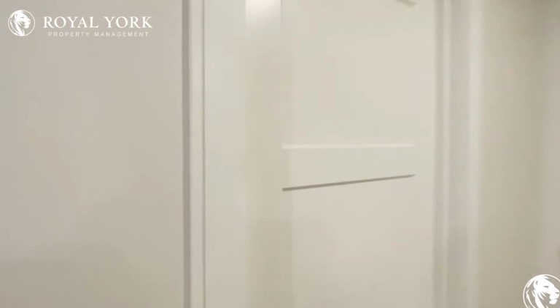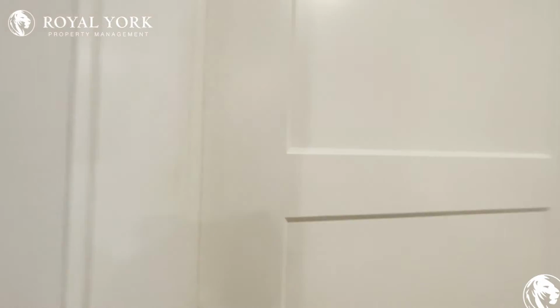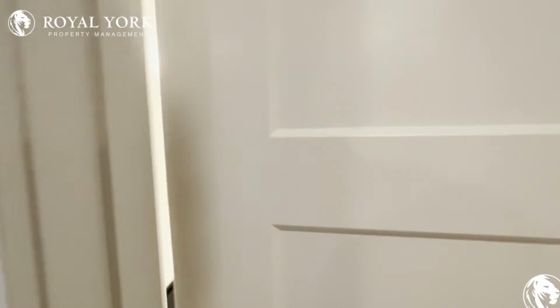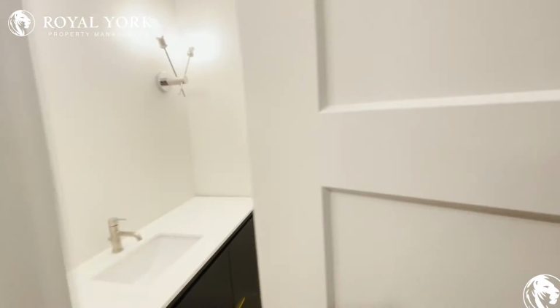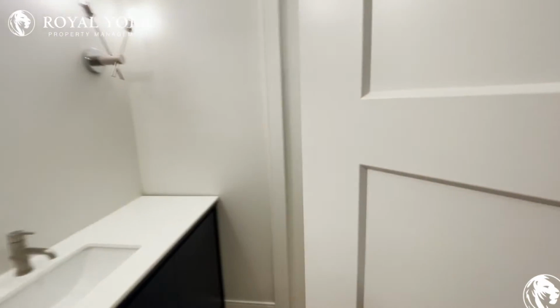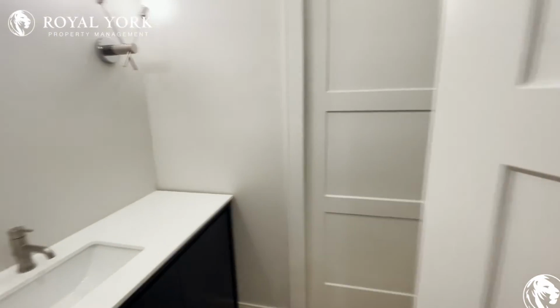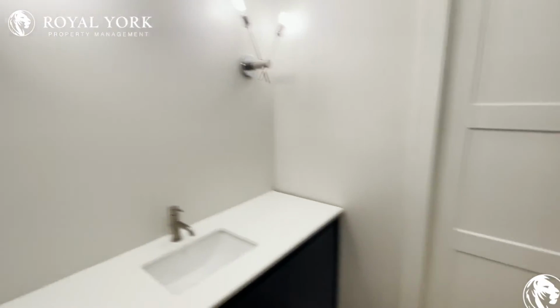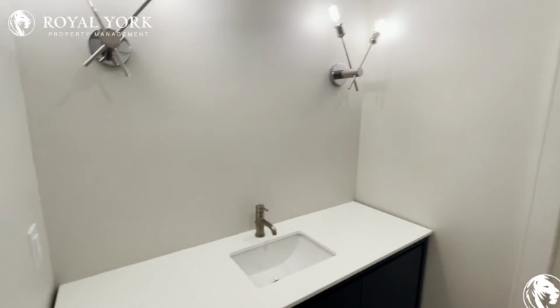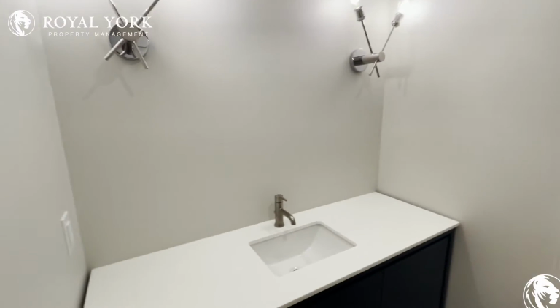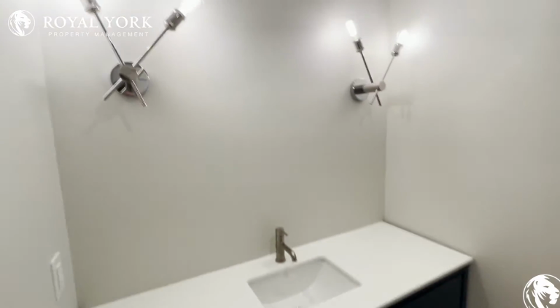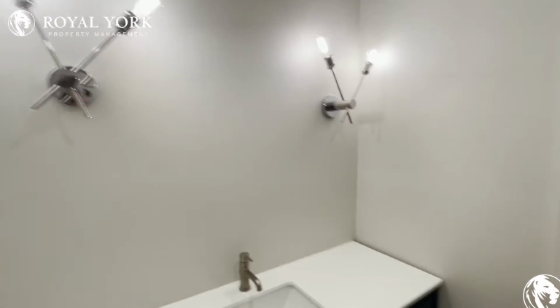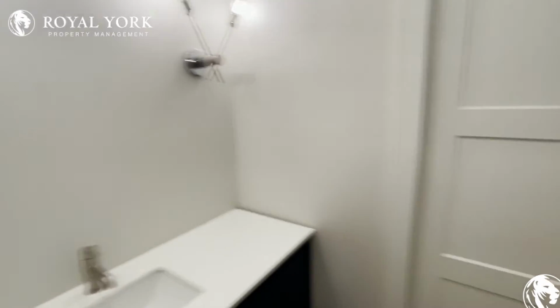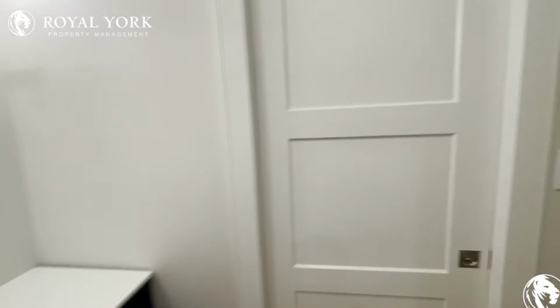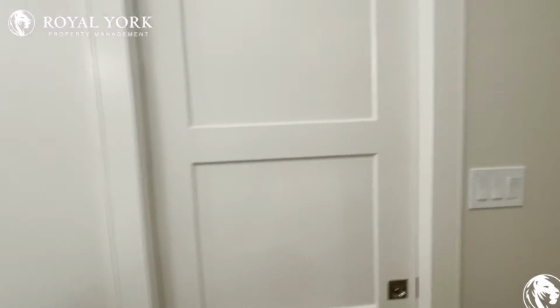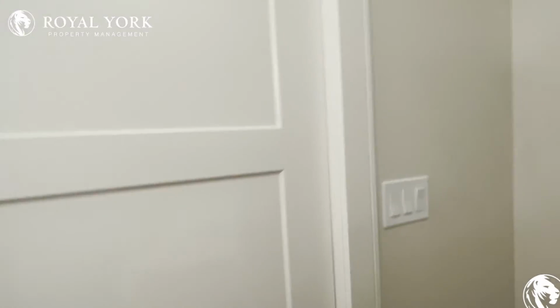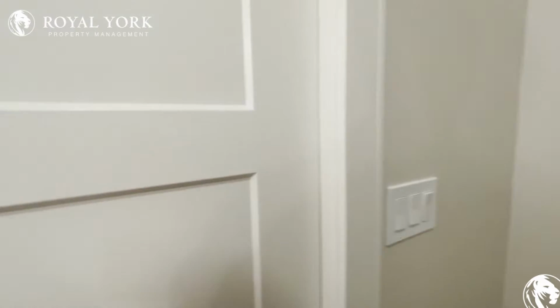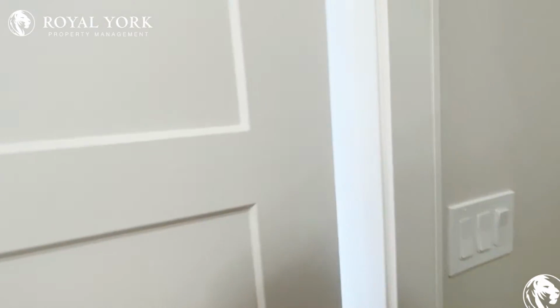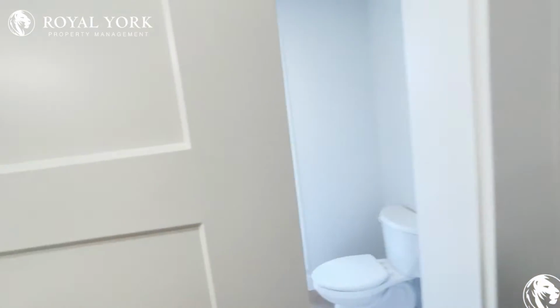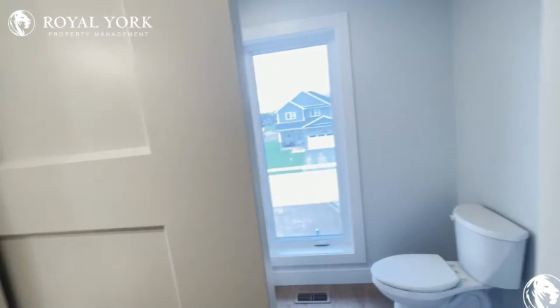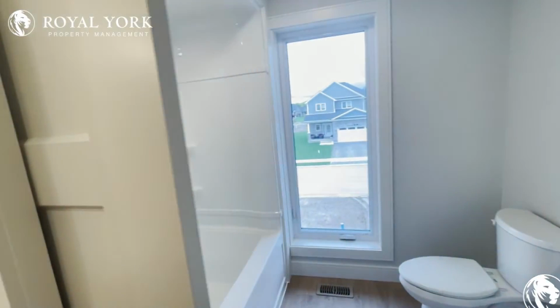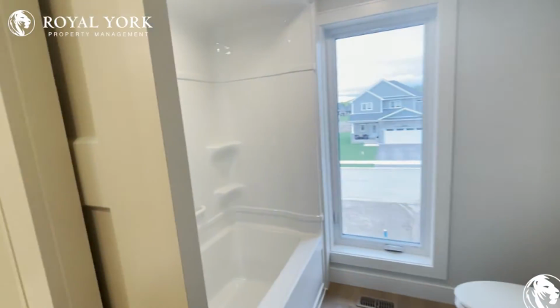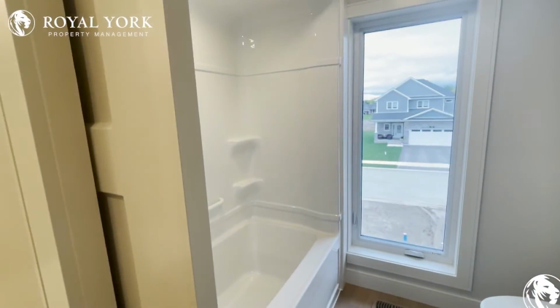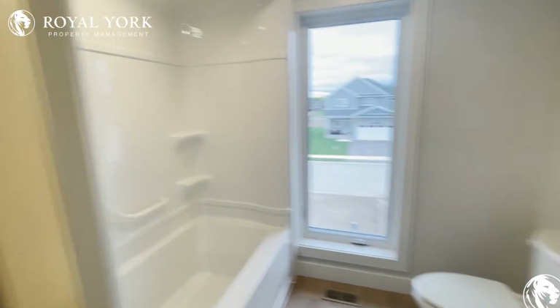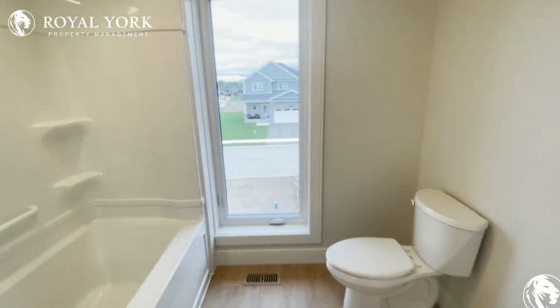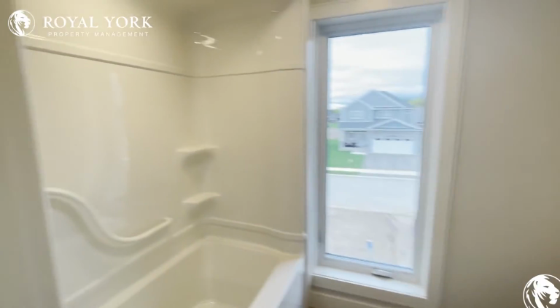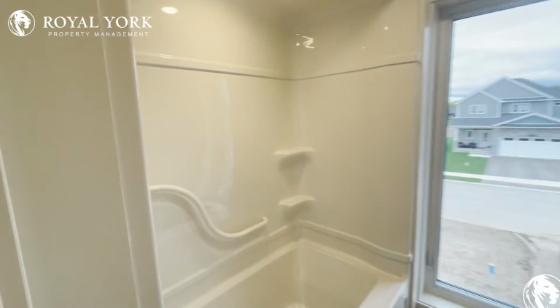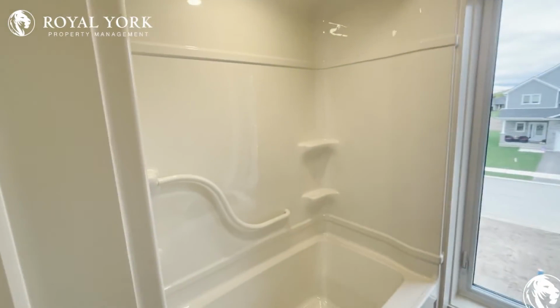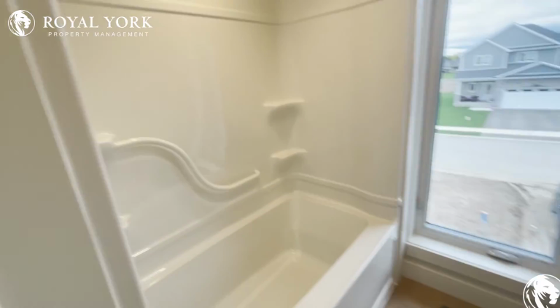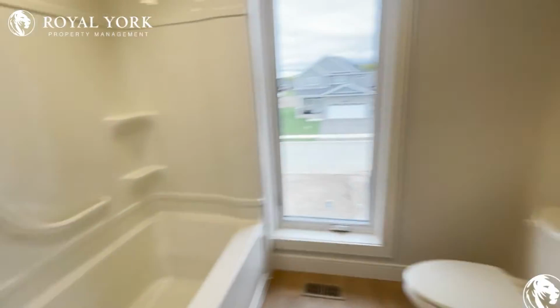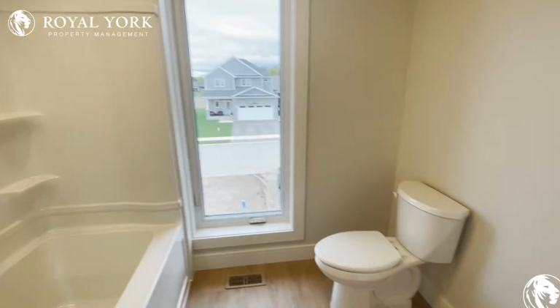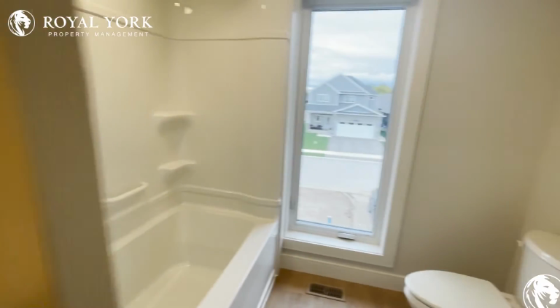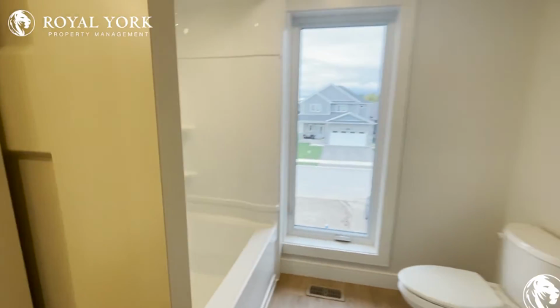Heading into the bedrooms — first we have our bathroom to our left. We have a beautiful full bathroom here, with a partition to our sink and toilet, and our bathtub.